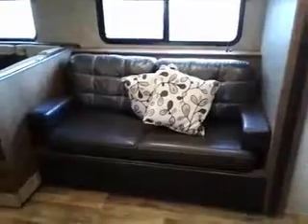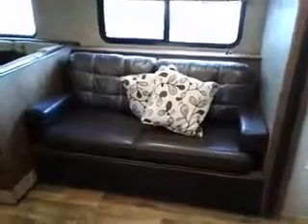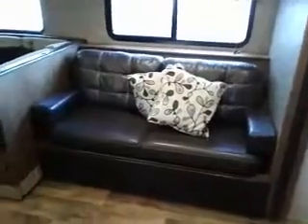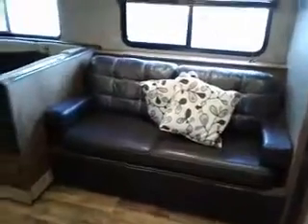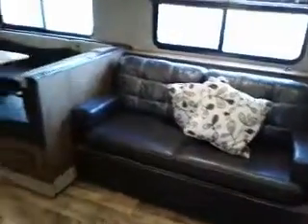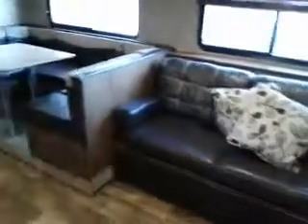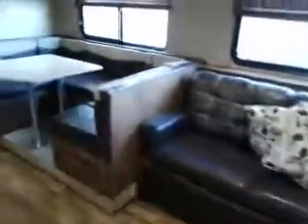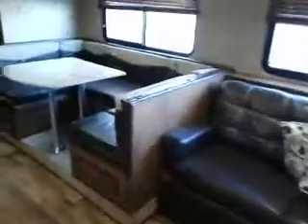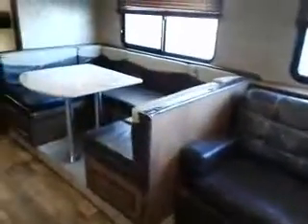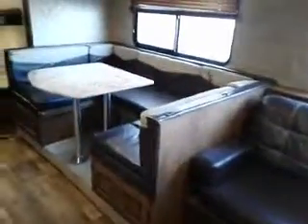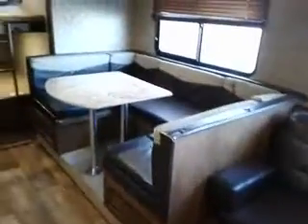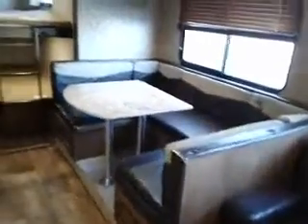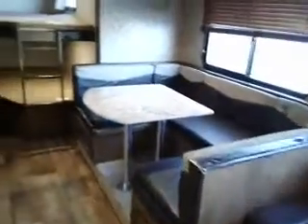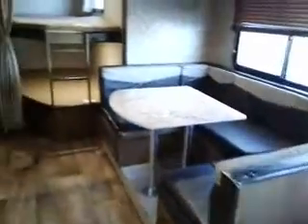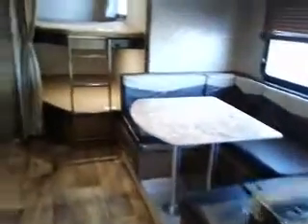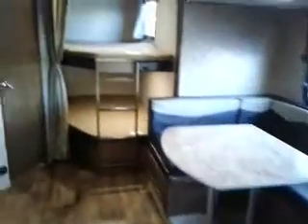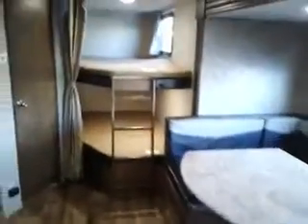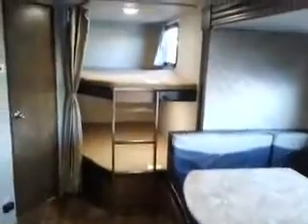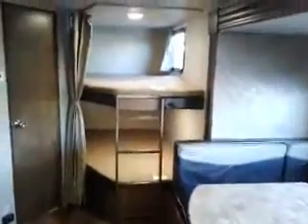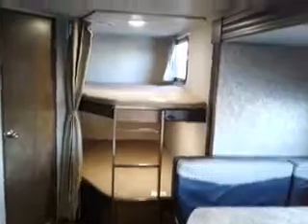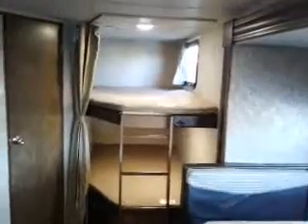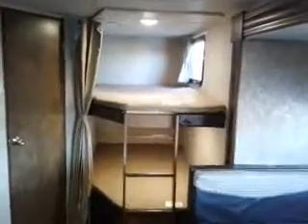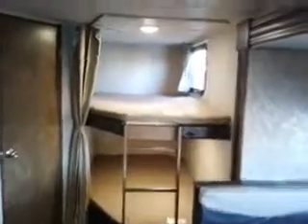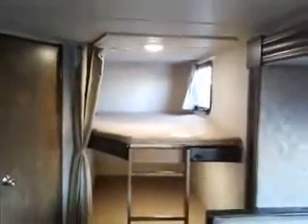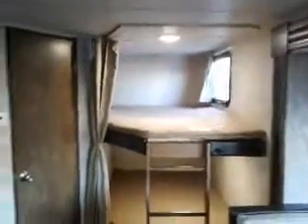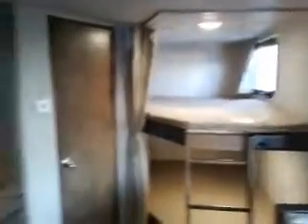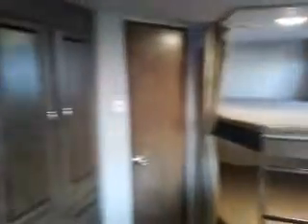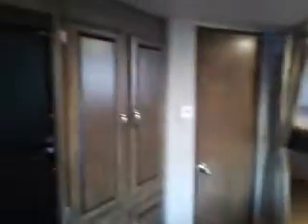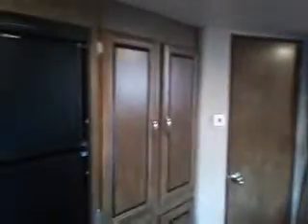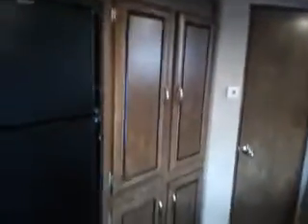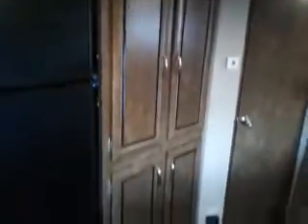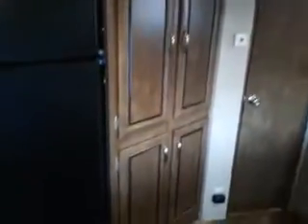Fold-out couch. U-shaped dinette. There's our rear bunks. Lots of storage here.